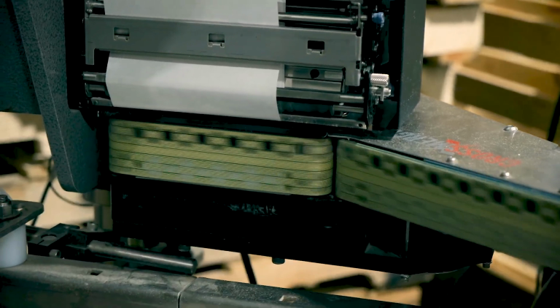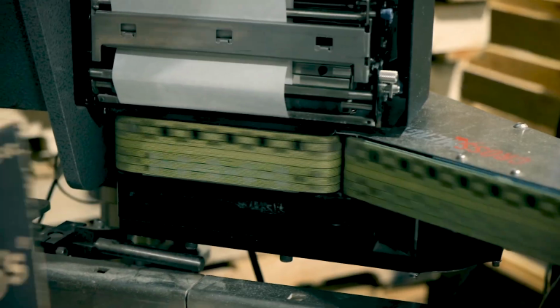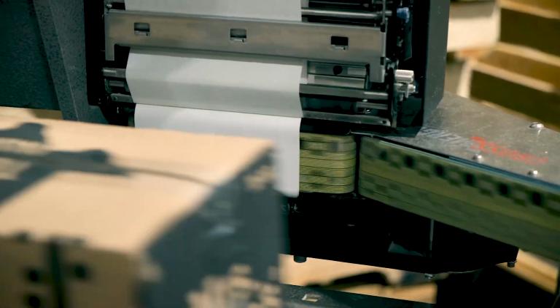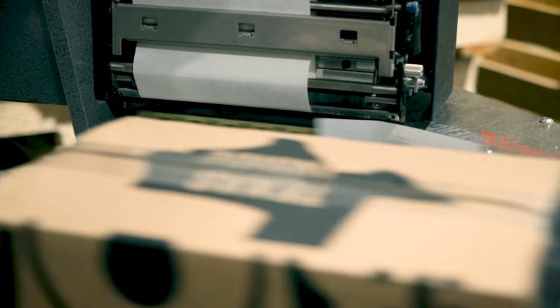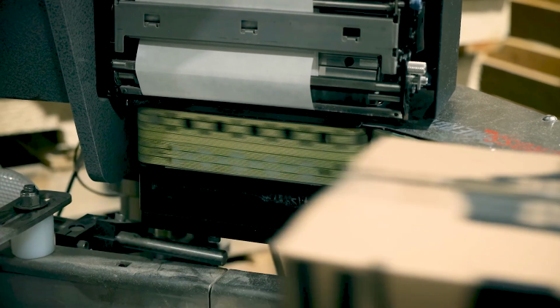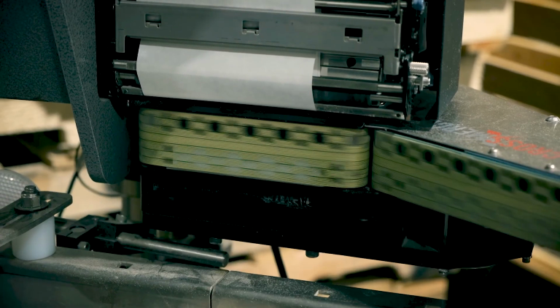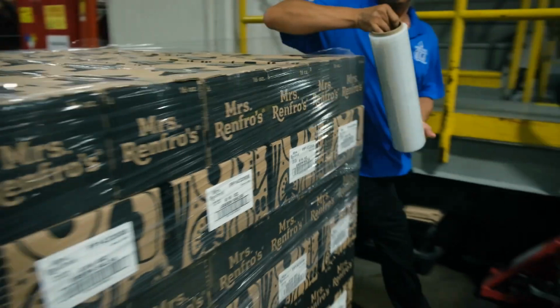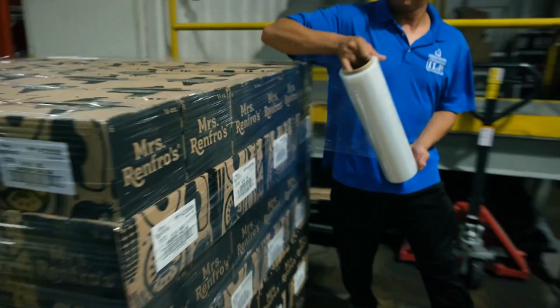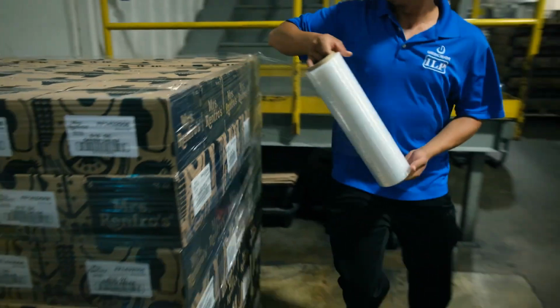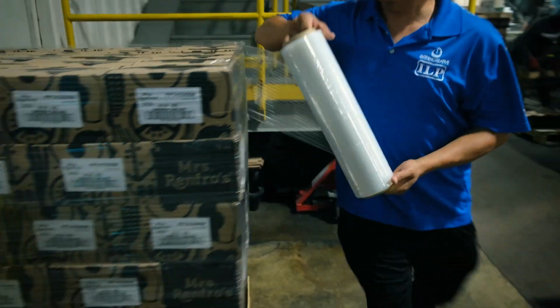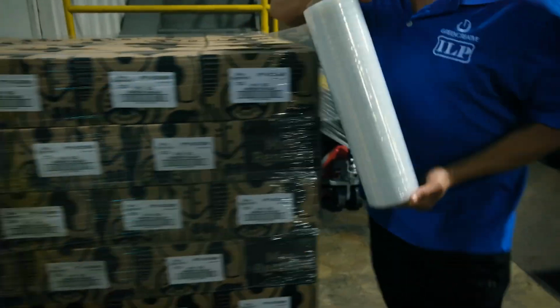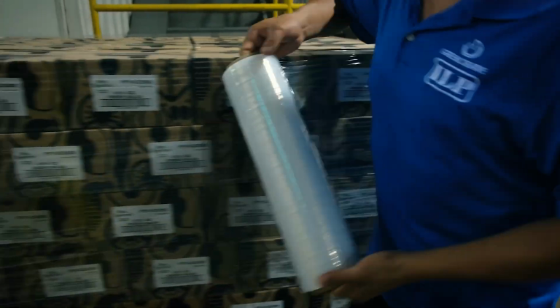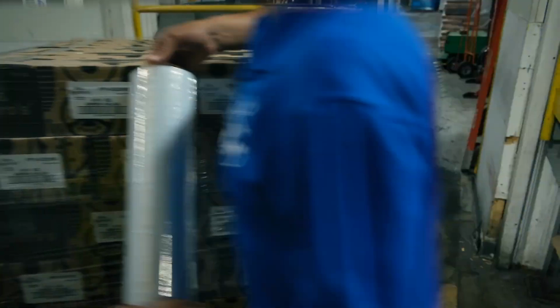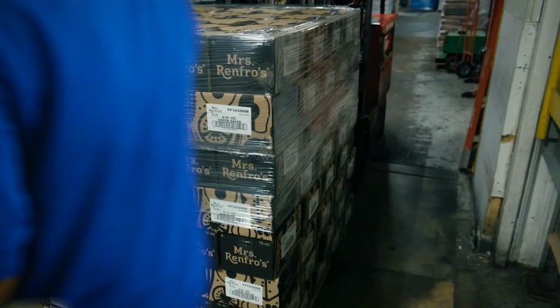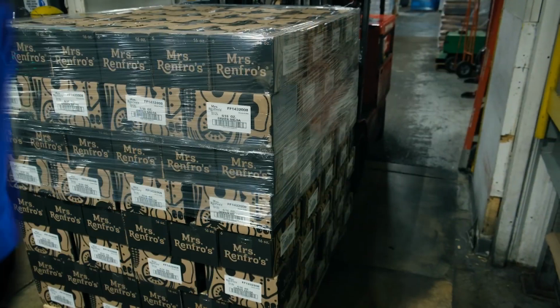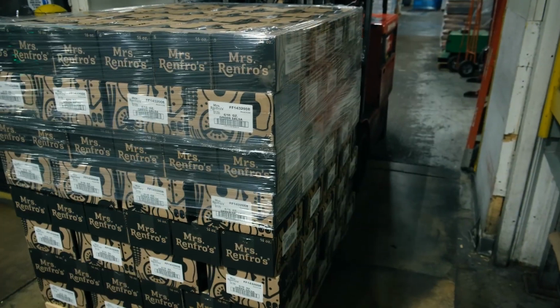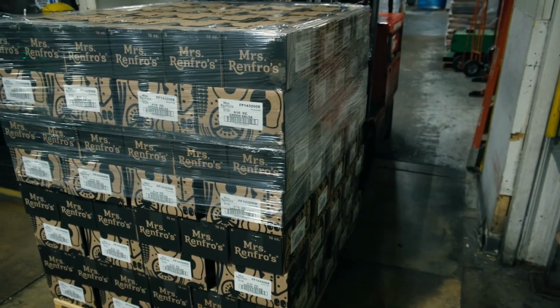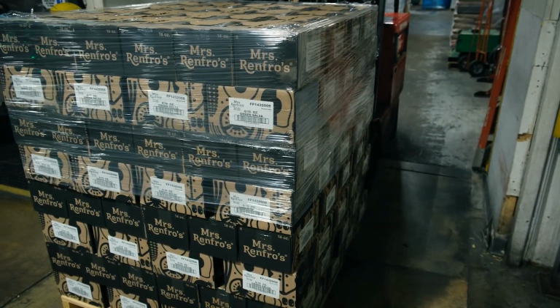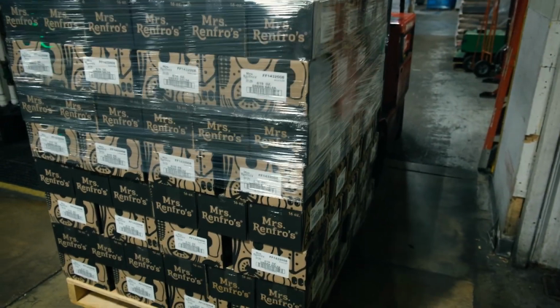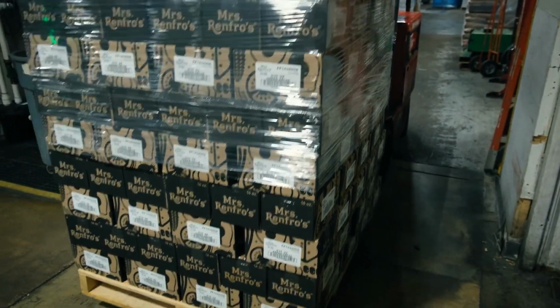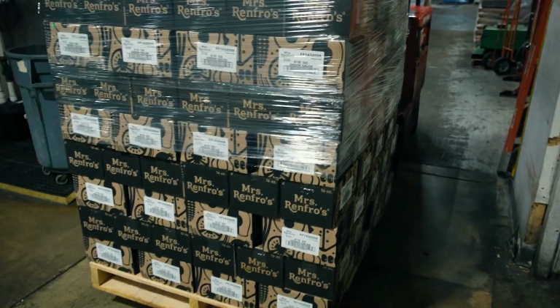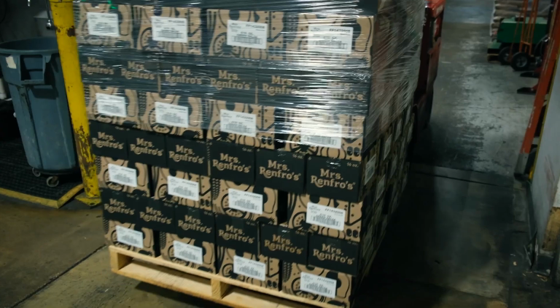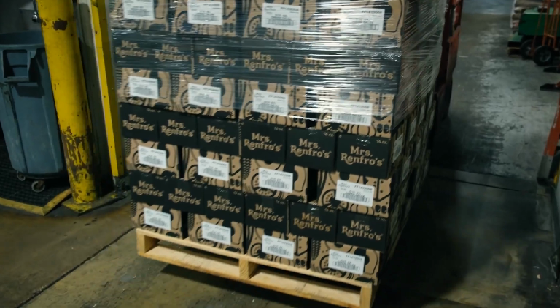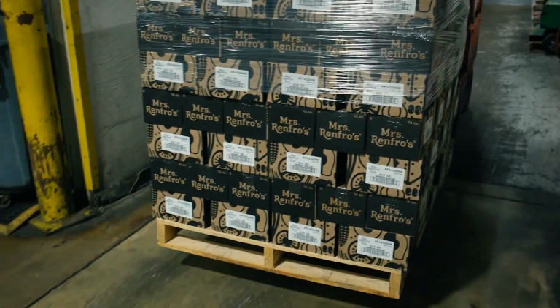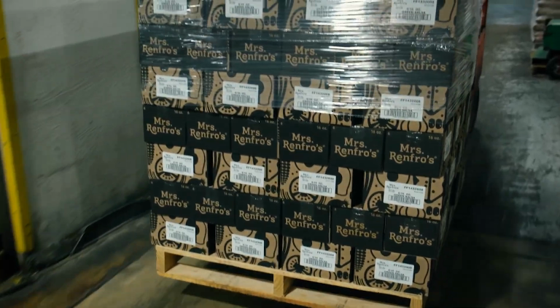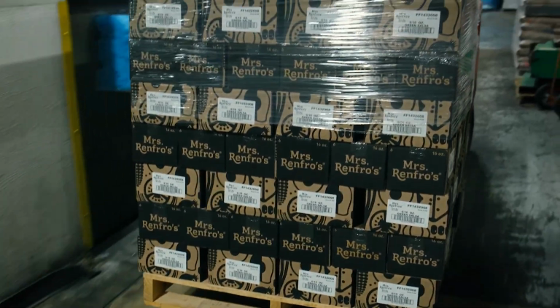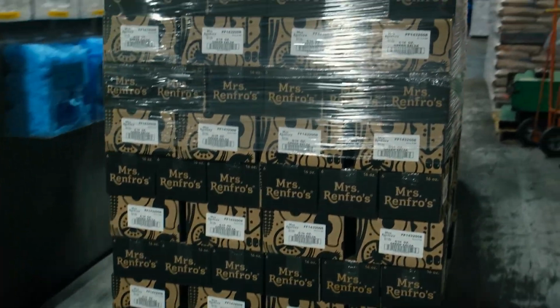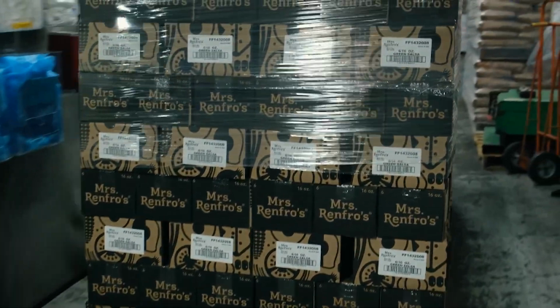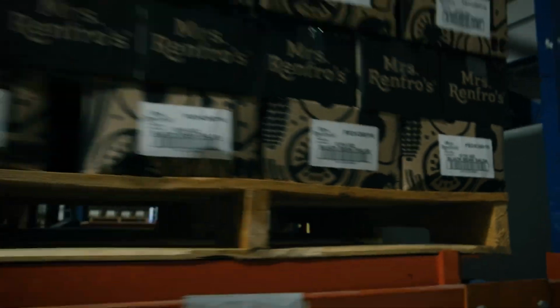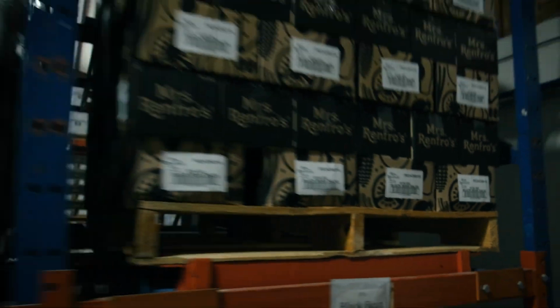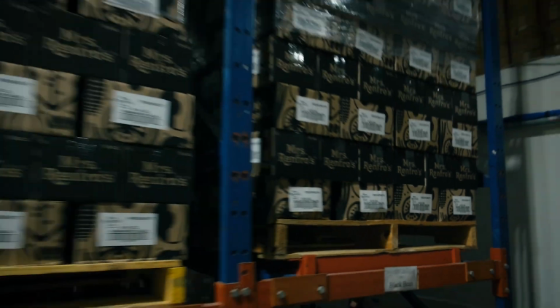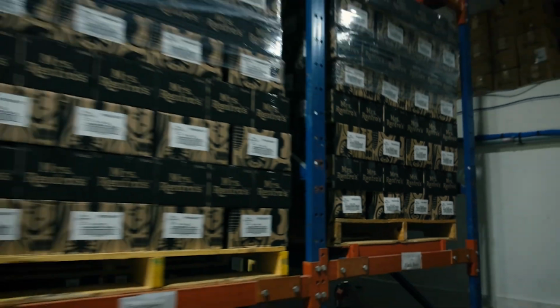Further down at tertiary packaging, you get into palletization, and we can put a label on the pallet — in many cases on multiple faces of a pallet — with one machine.